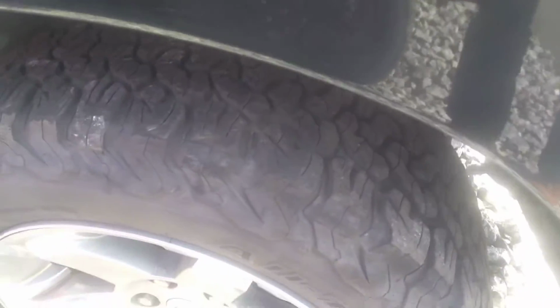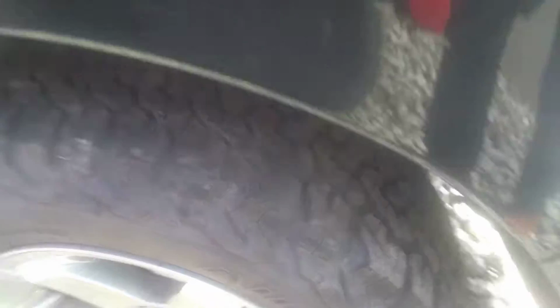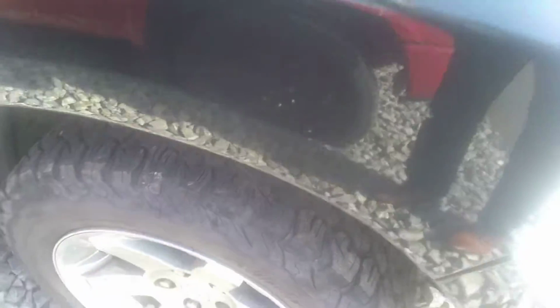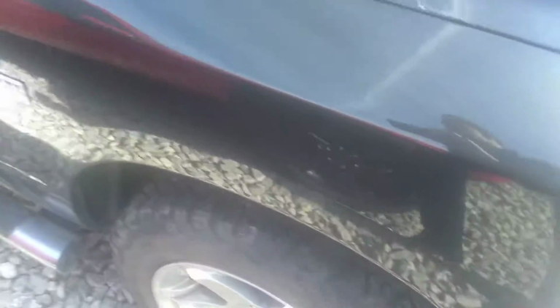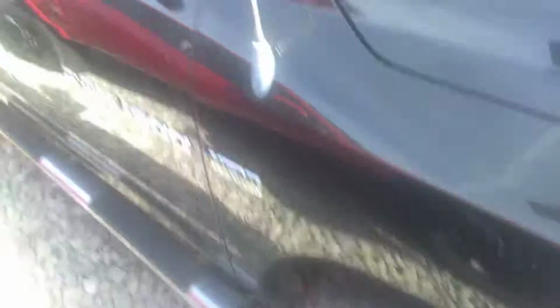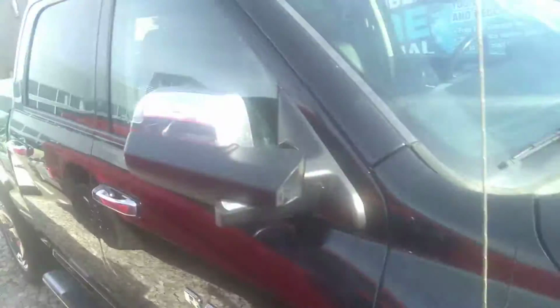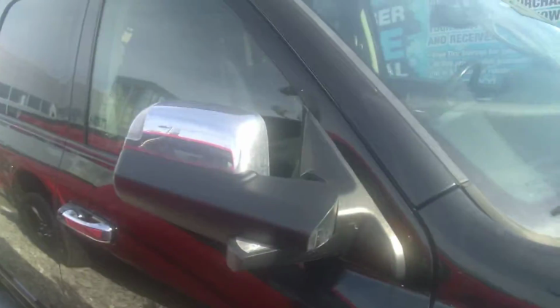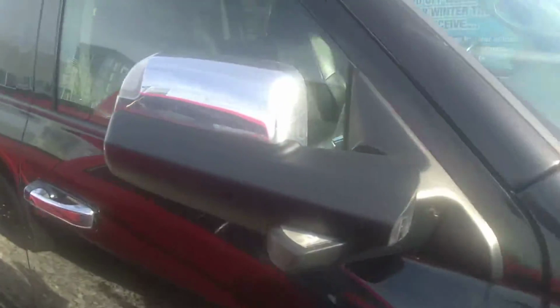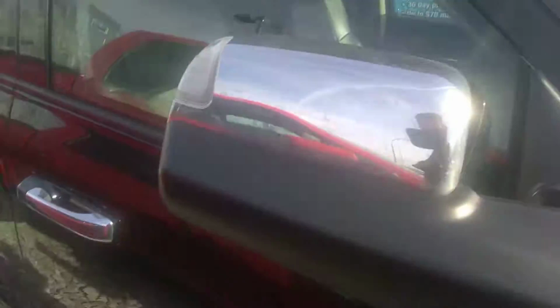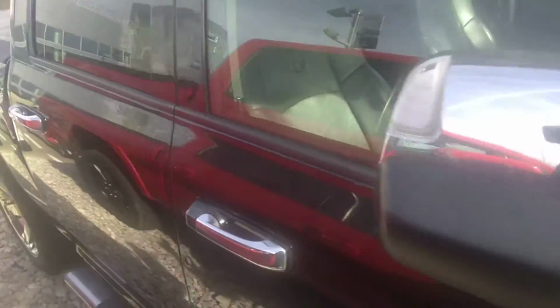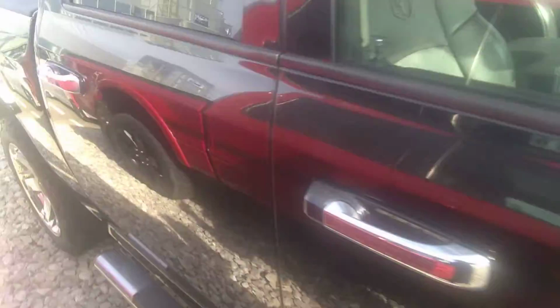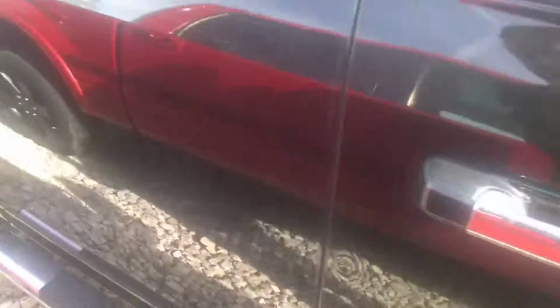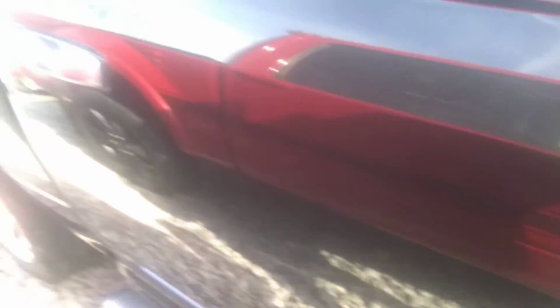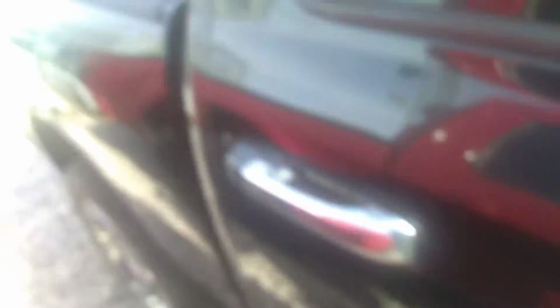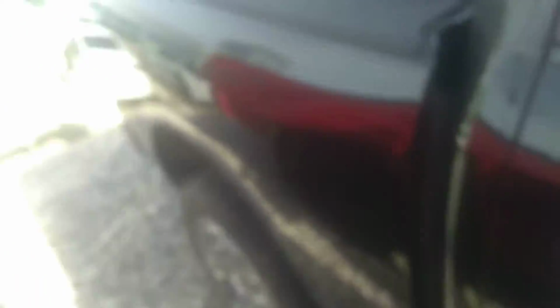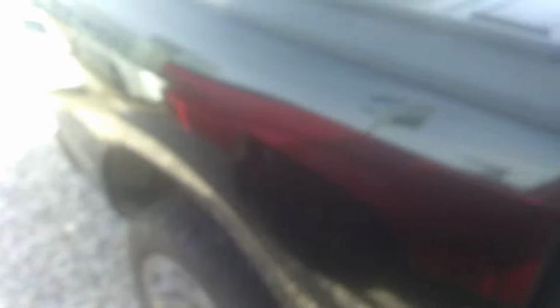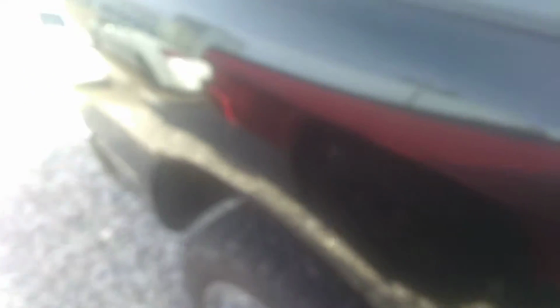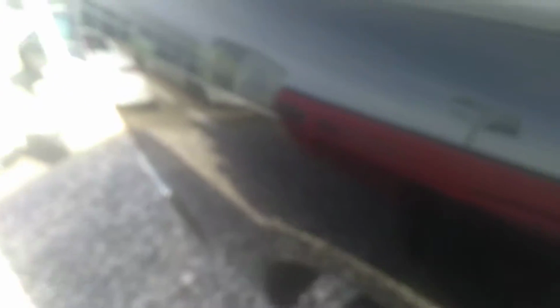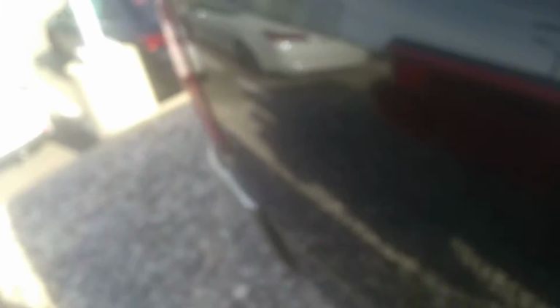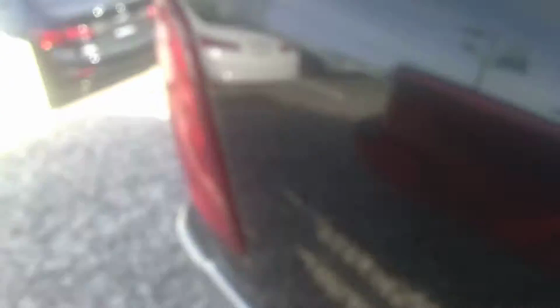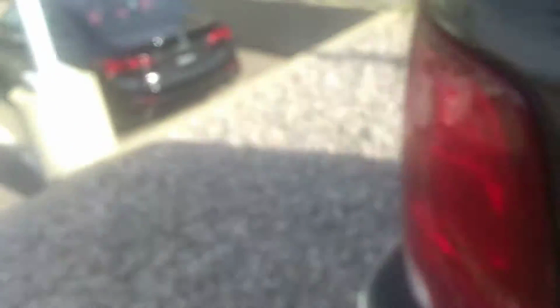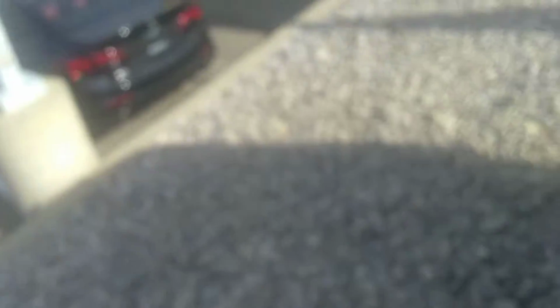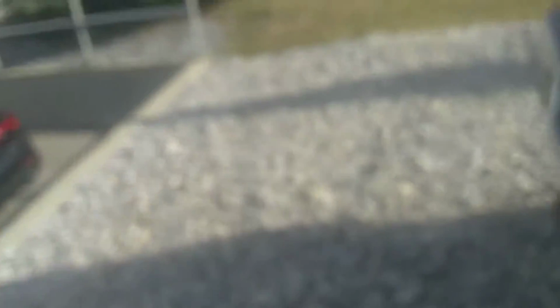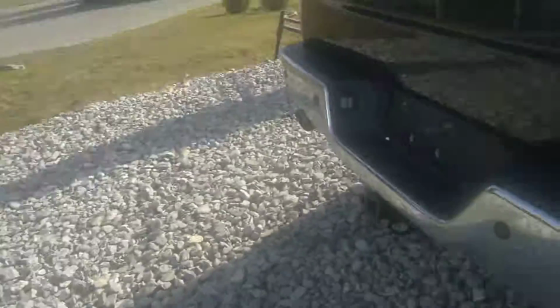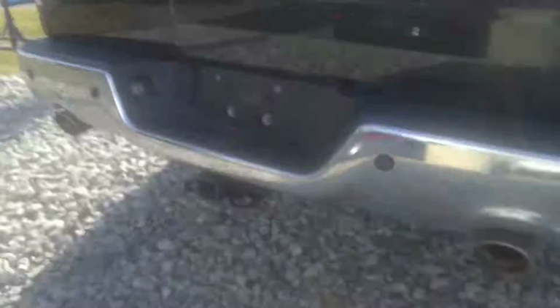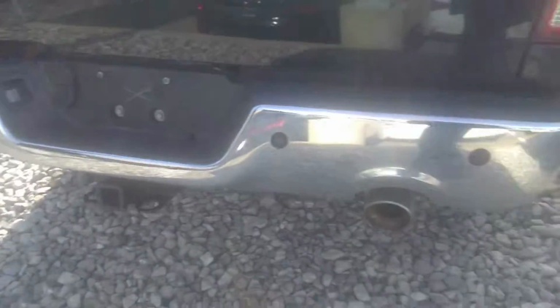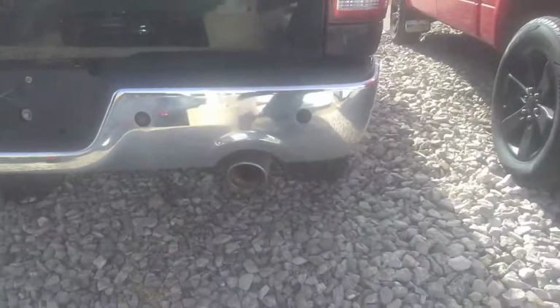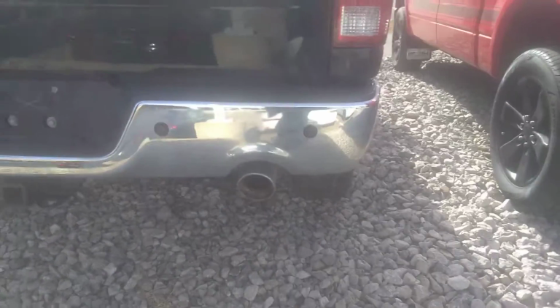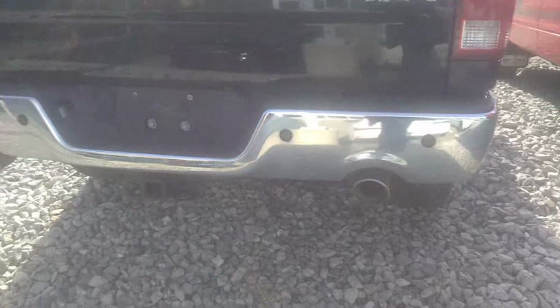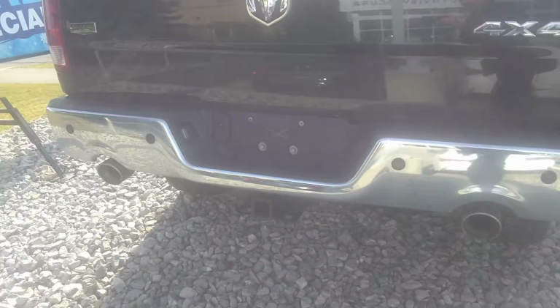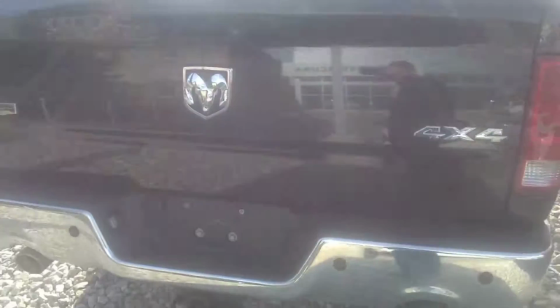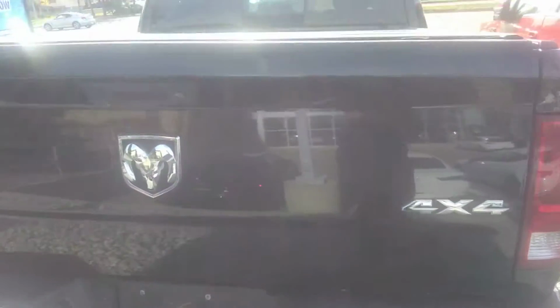We got new all-terrain tires put on it. The body of the vehicle is in very good condition. It has dual exhaust in the back with a nice rumble to it, and a tonneau cover as well.